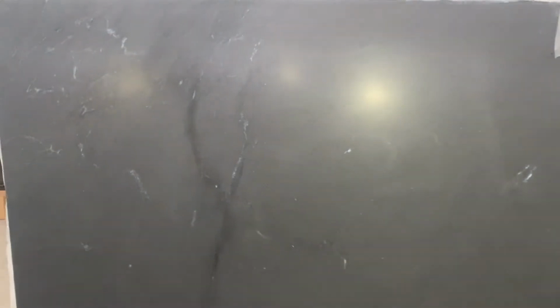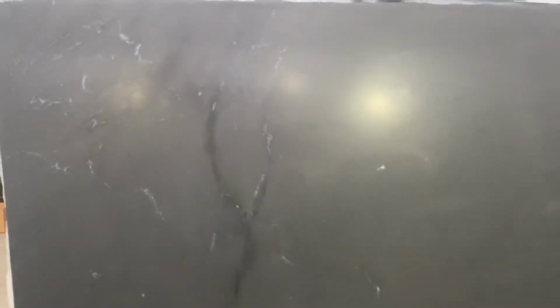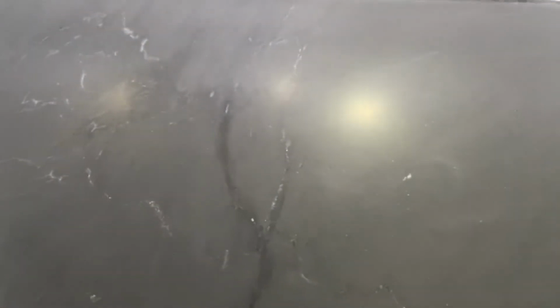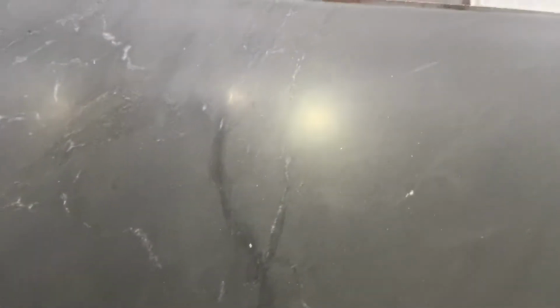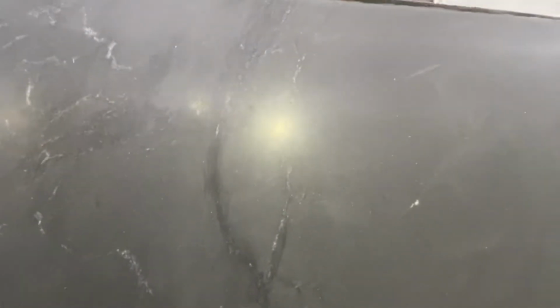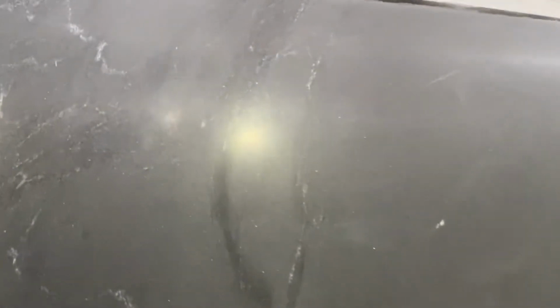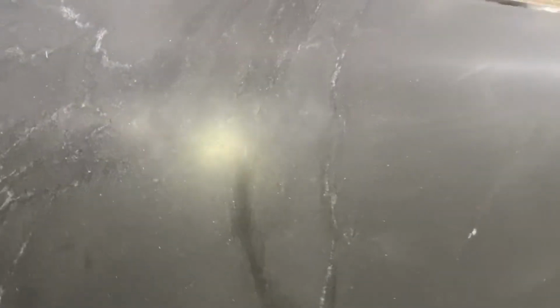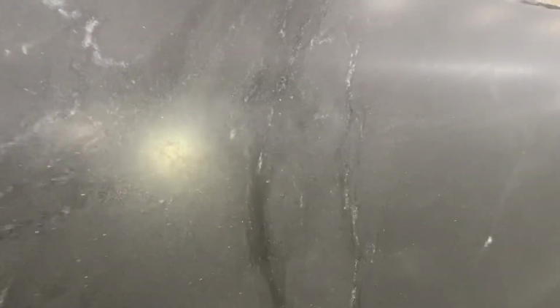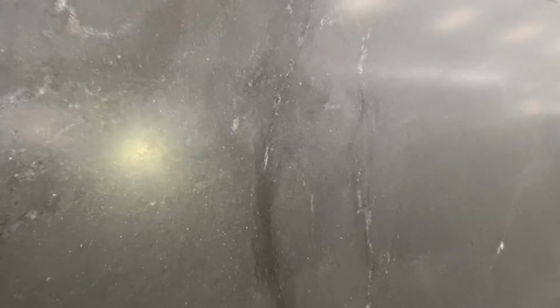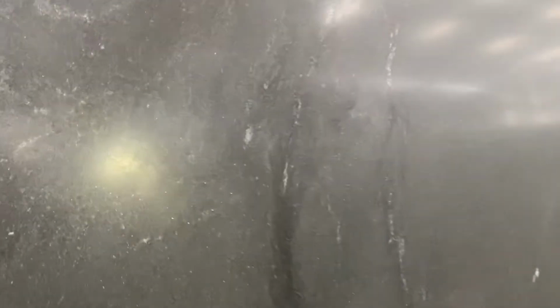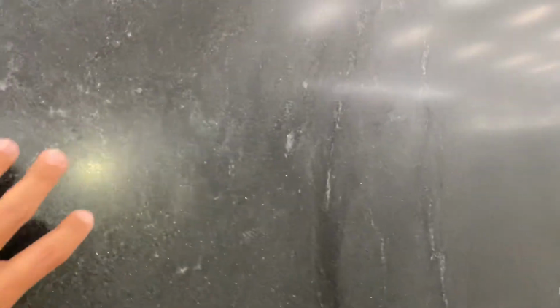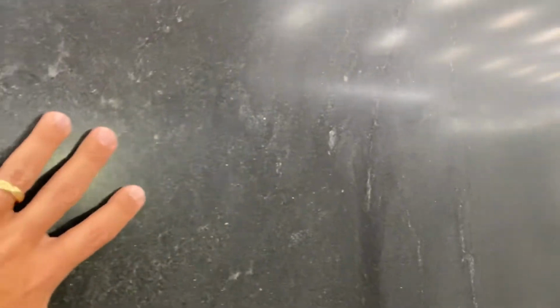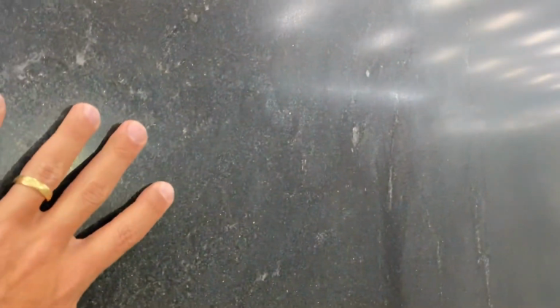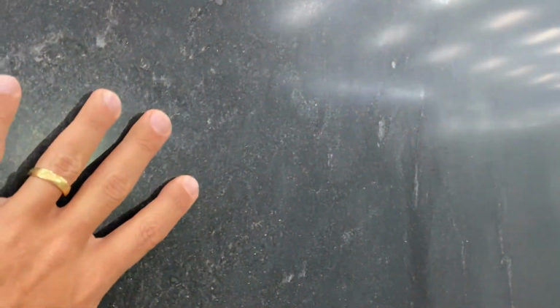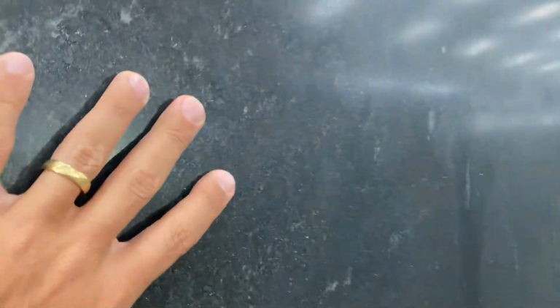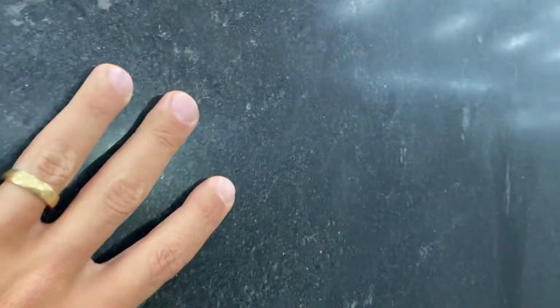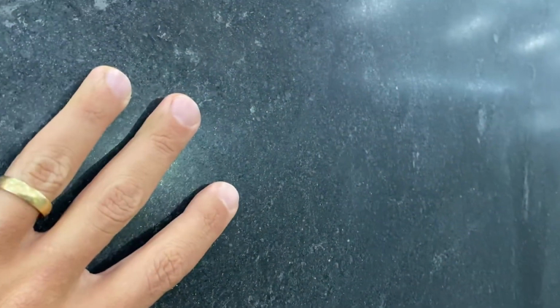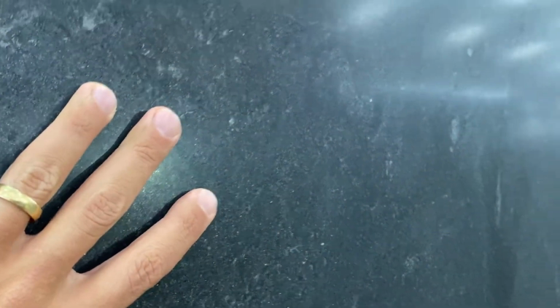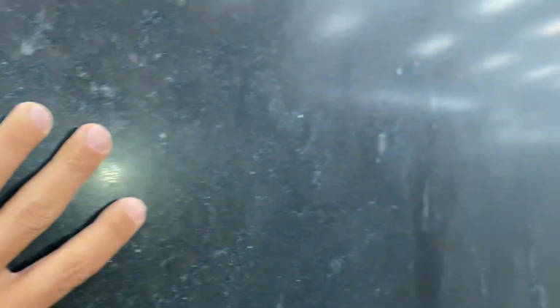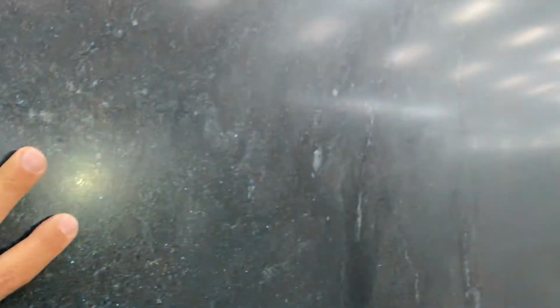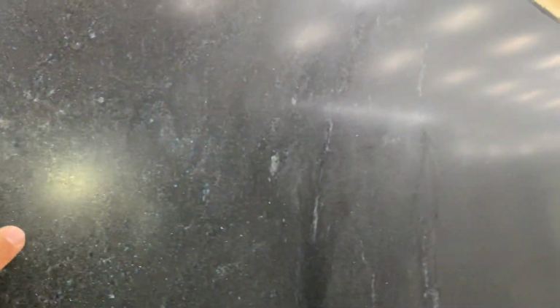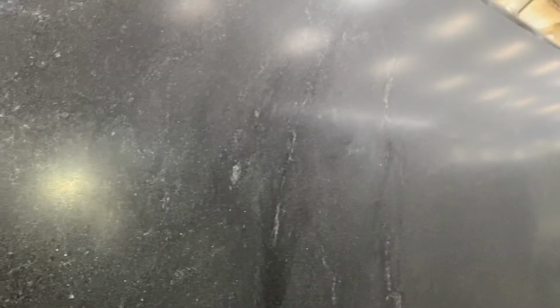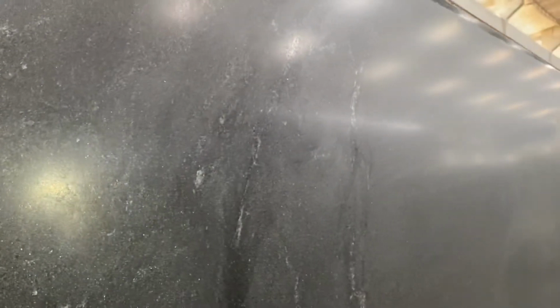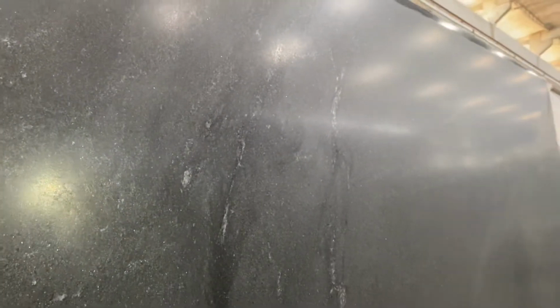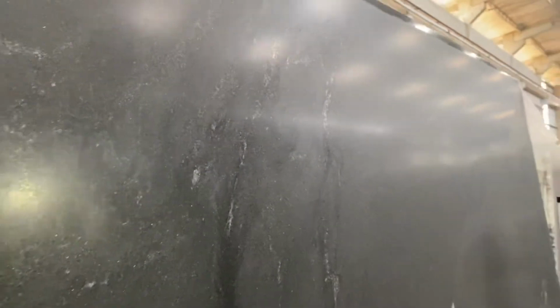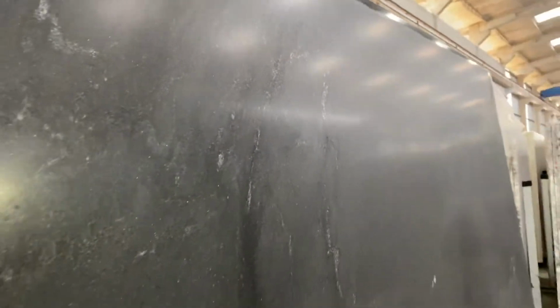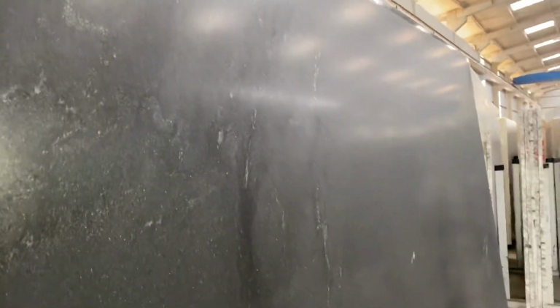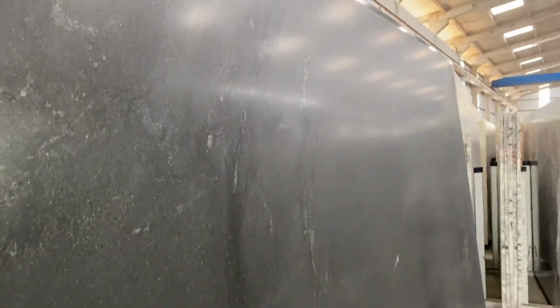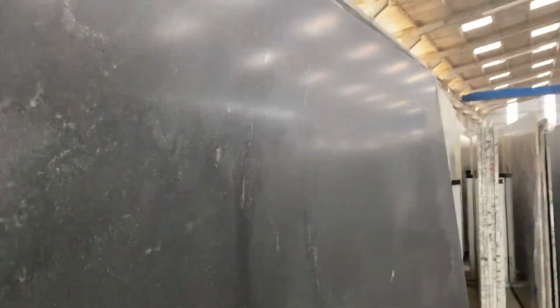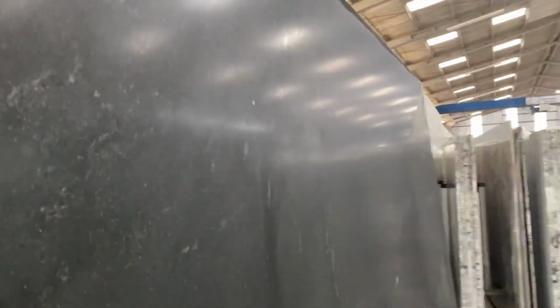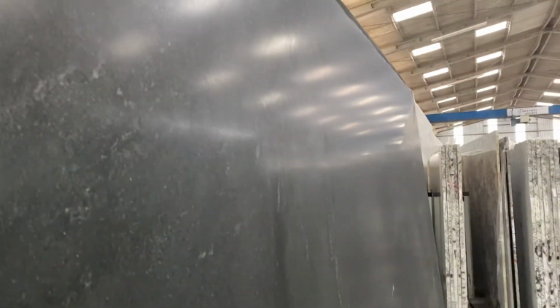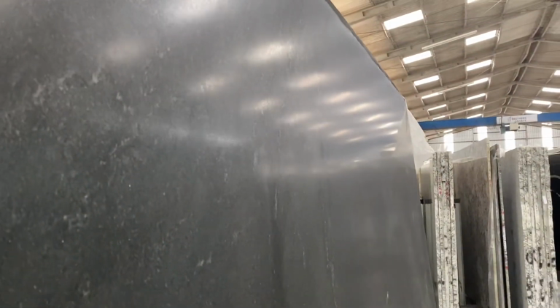It's a honed finish, as you can see — a very smooth finish, very nice. But there is one detail I want to show you, which is visible through the reflection when you angle it like this.